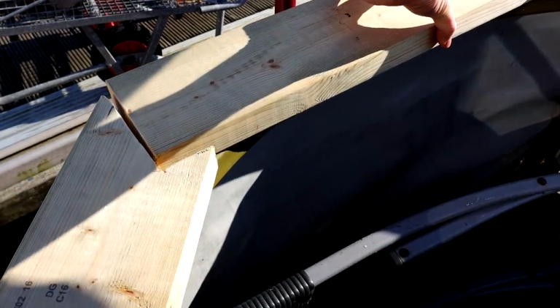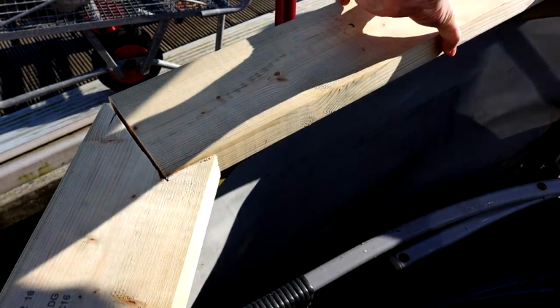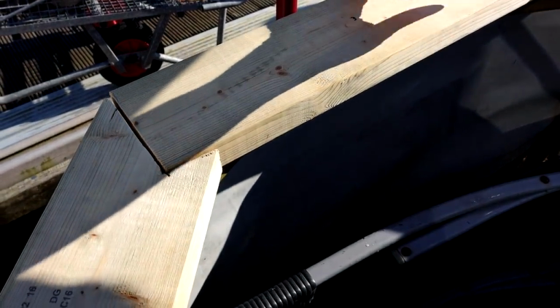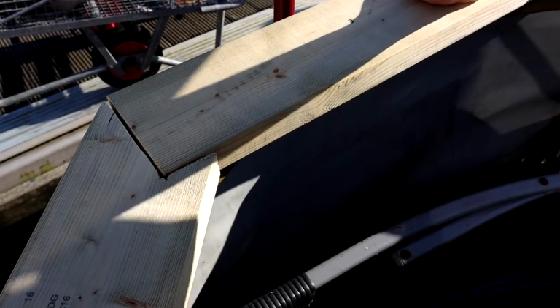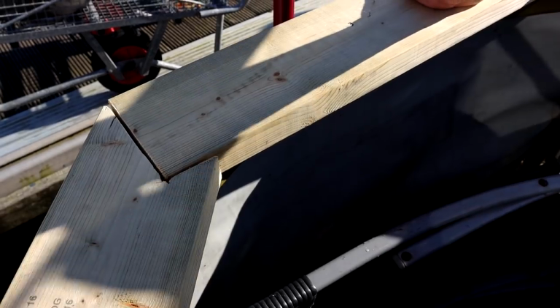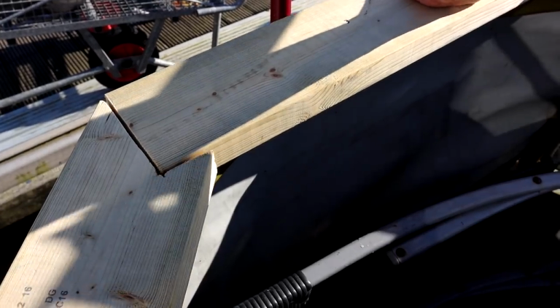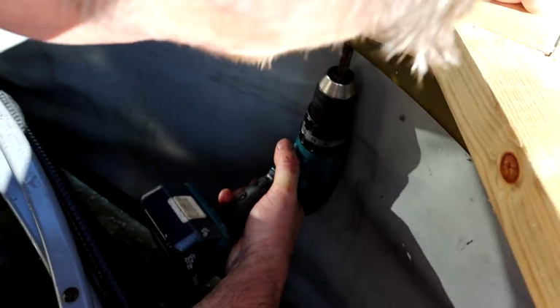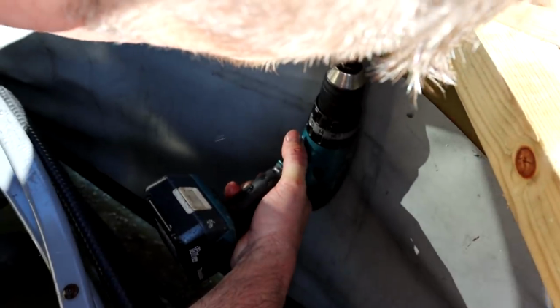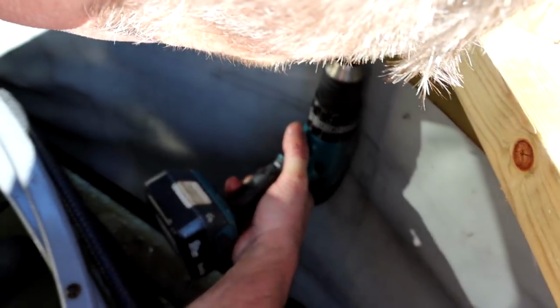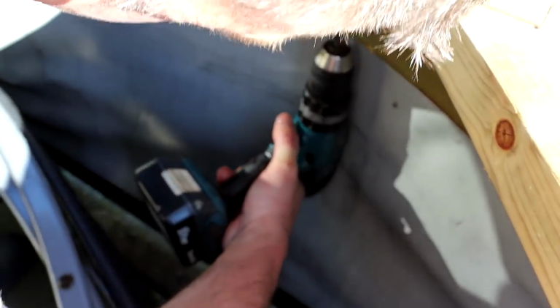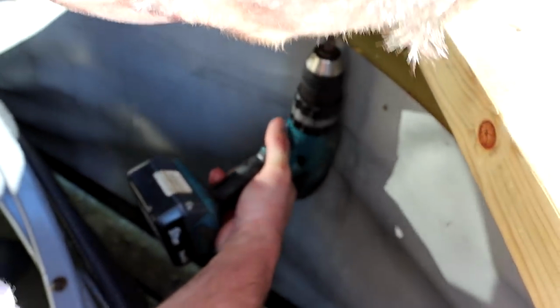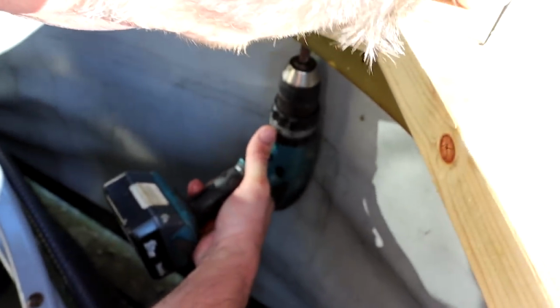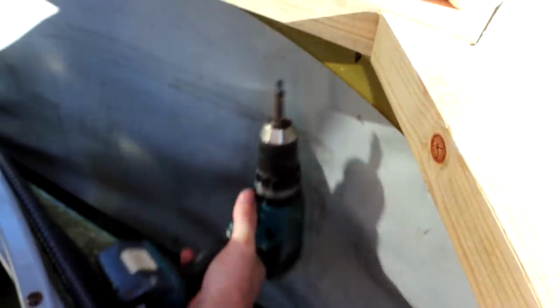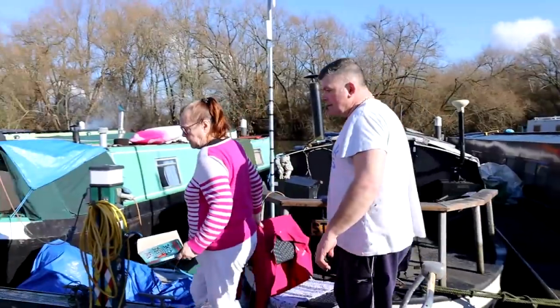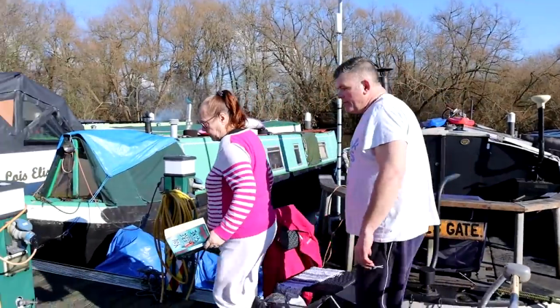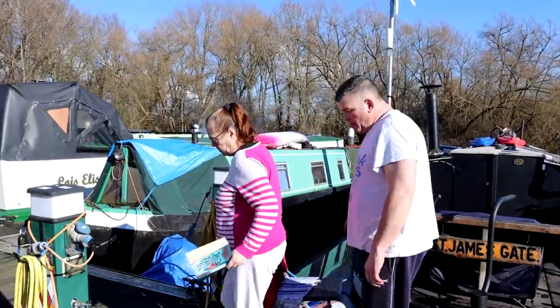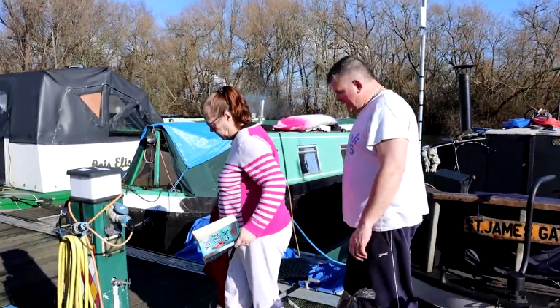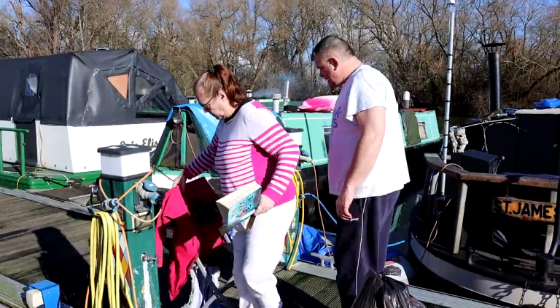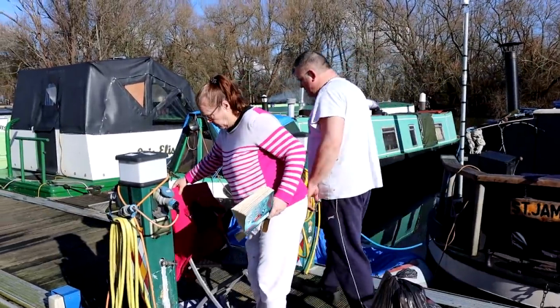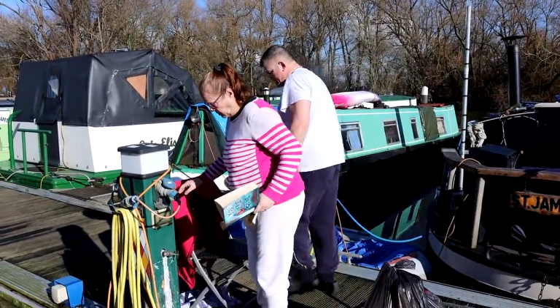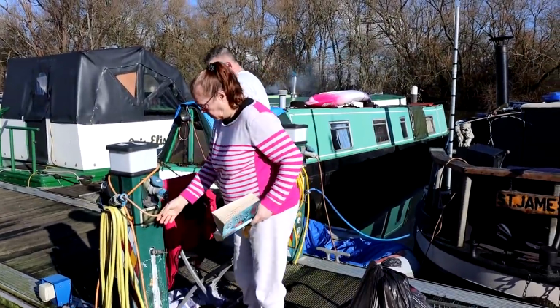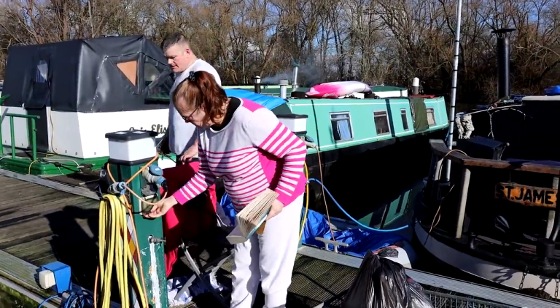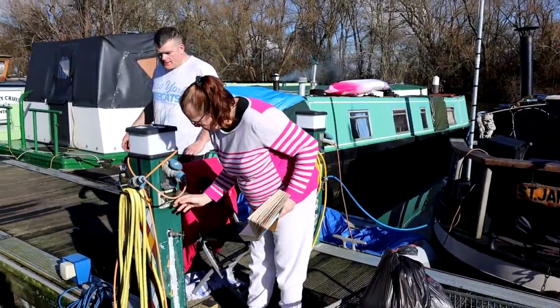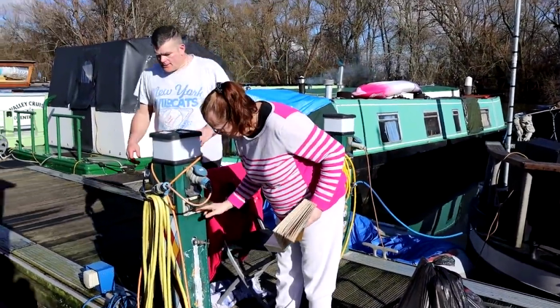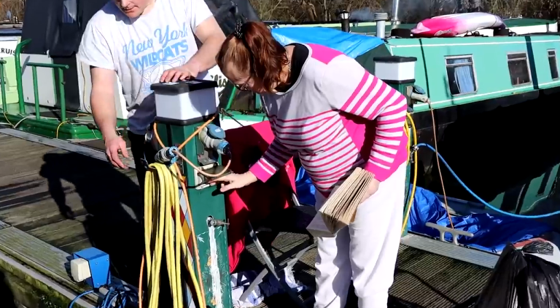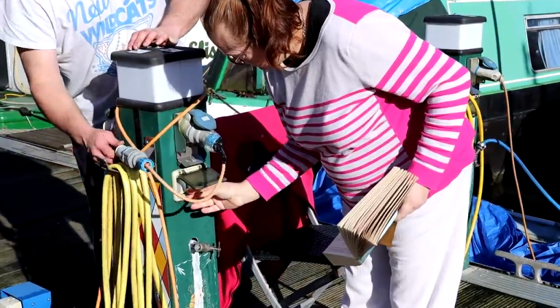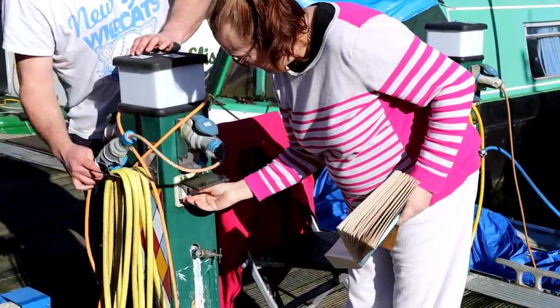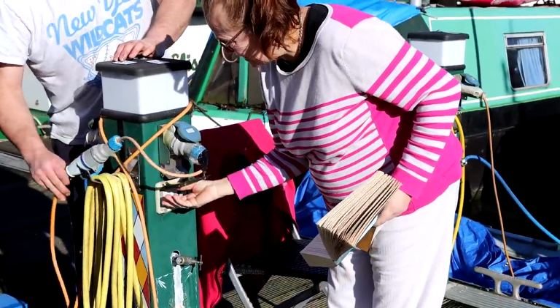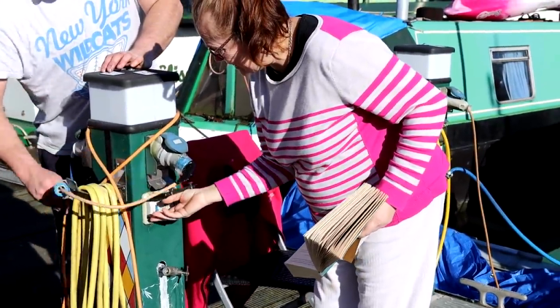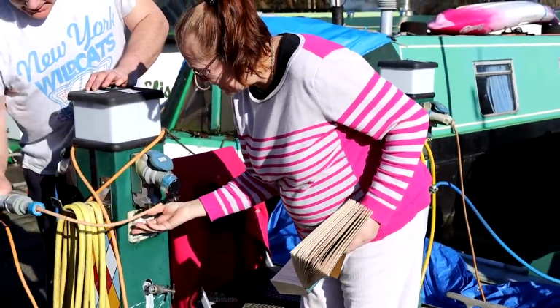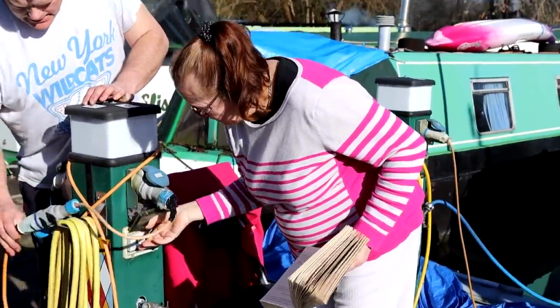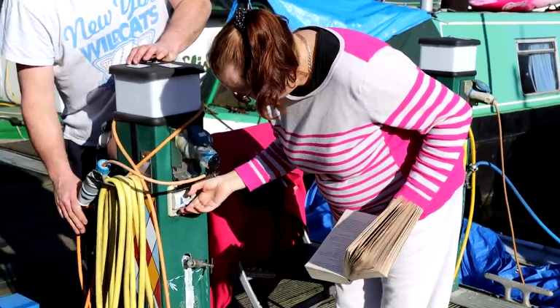Just as things seemed to be going smoothly, if you watched our first bench making video you'll remember we had a slight issue with the electric tripping — and today was no different.